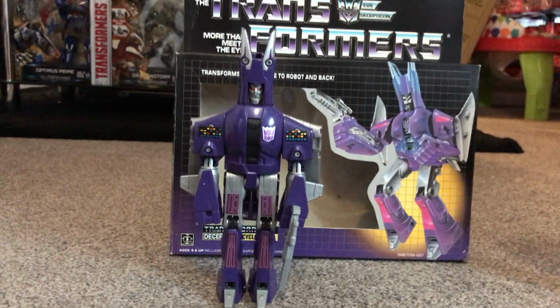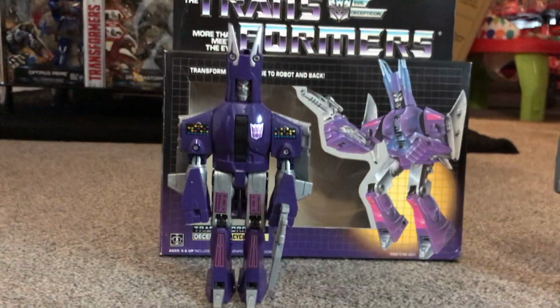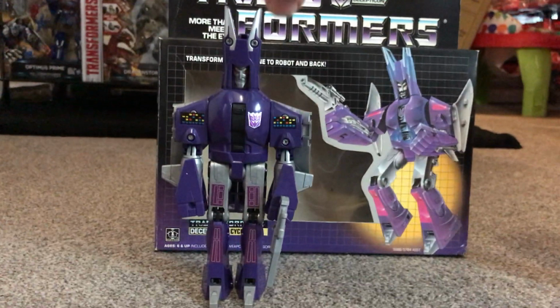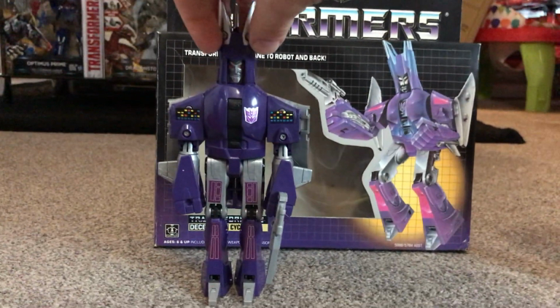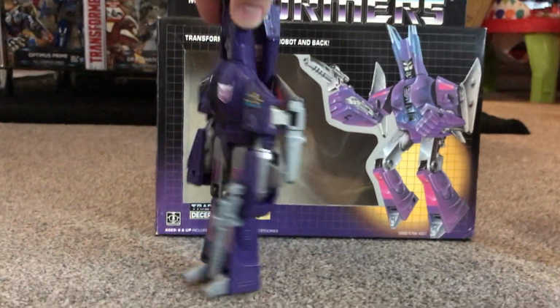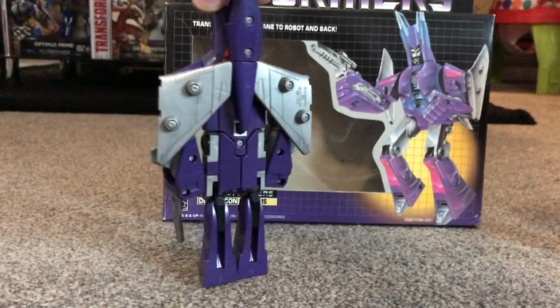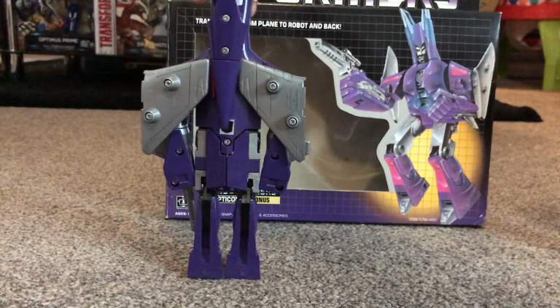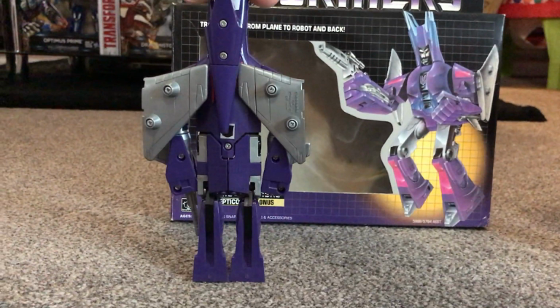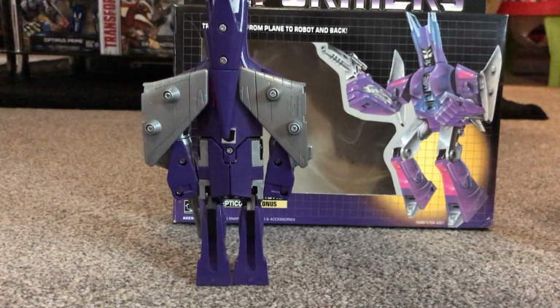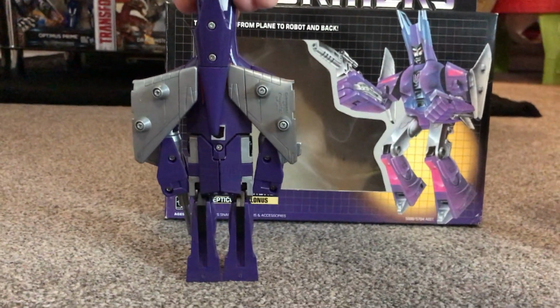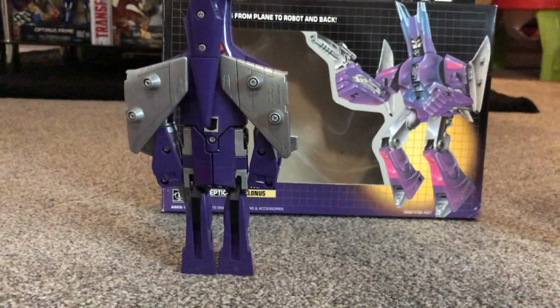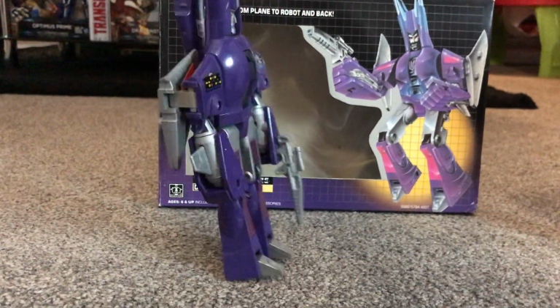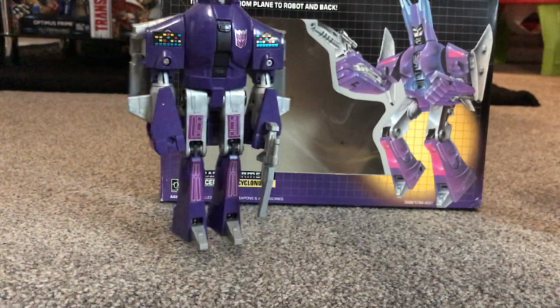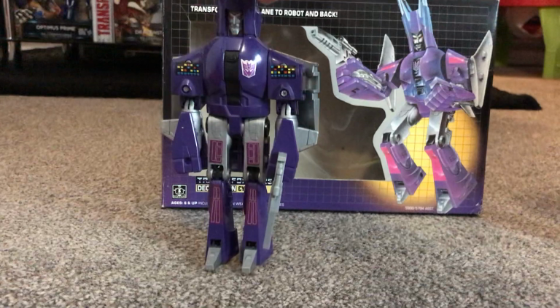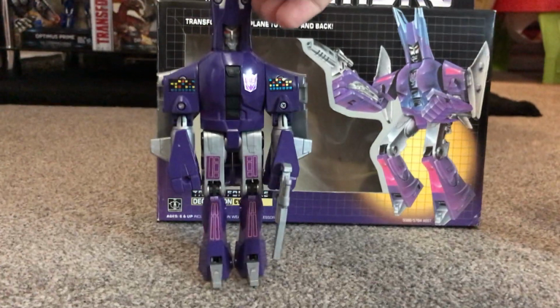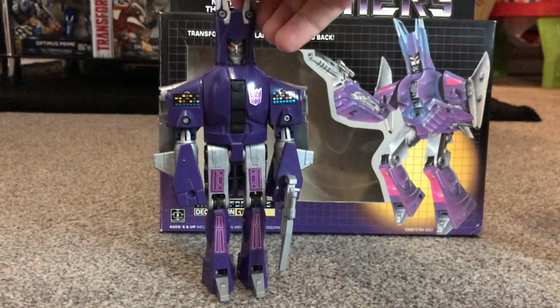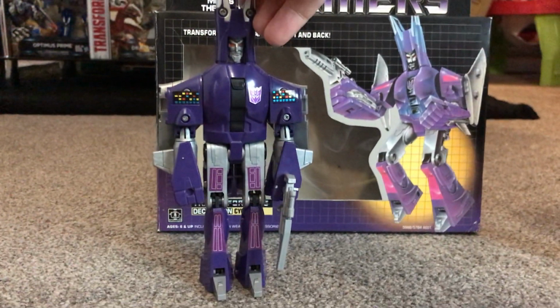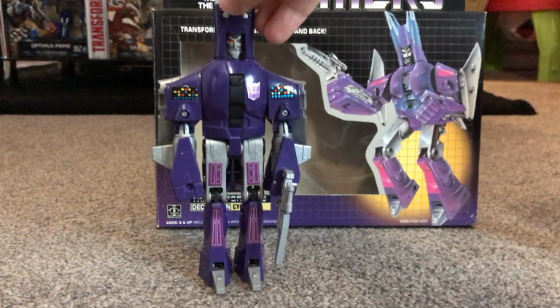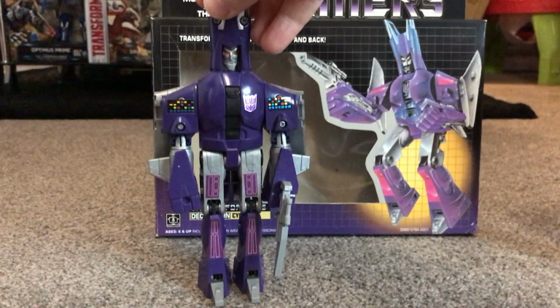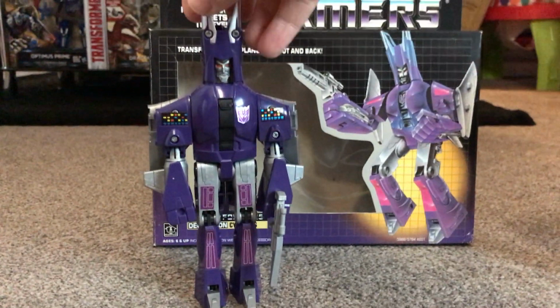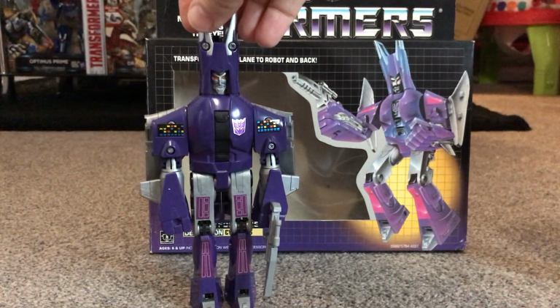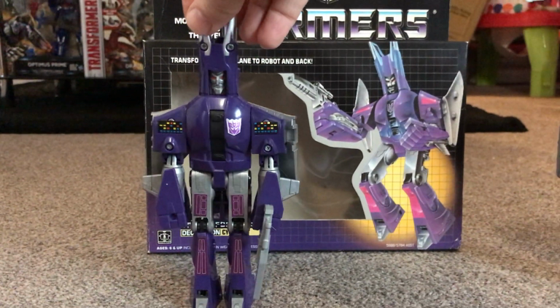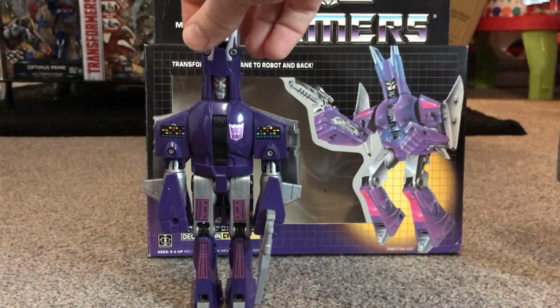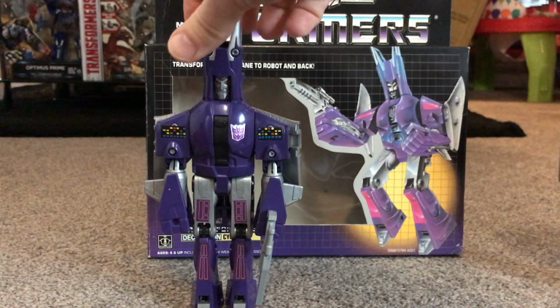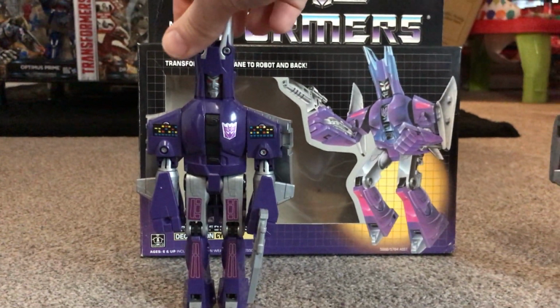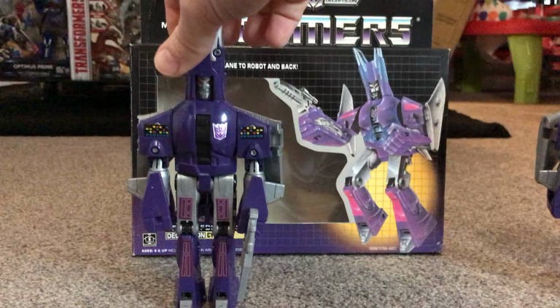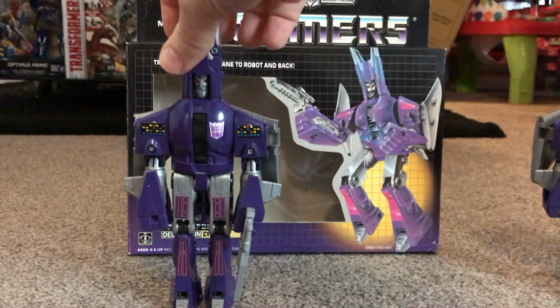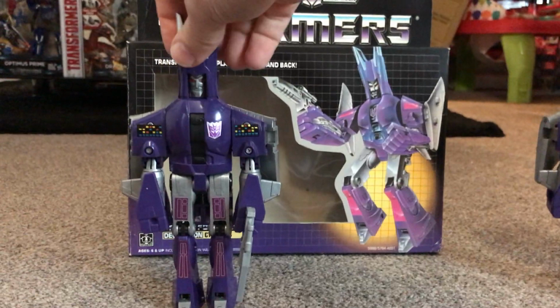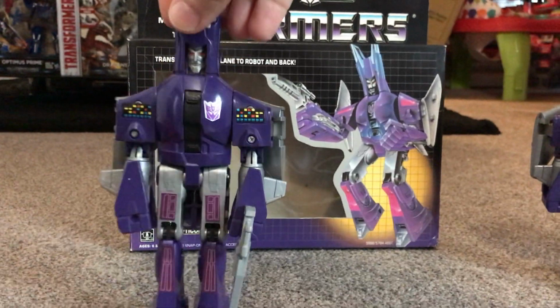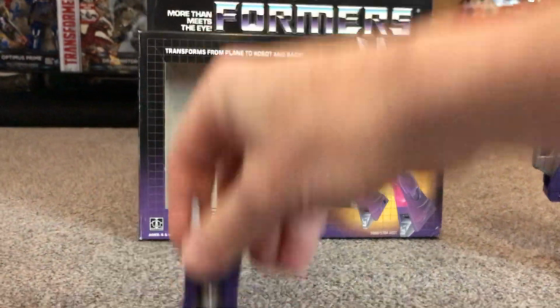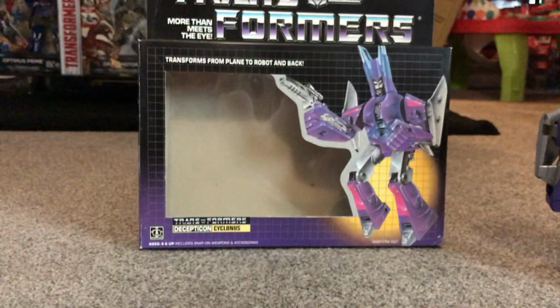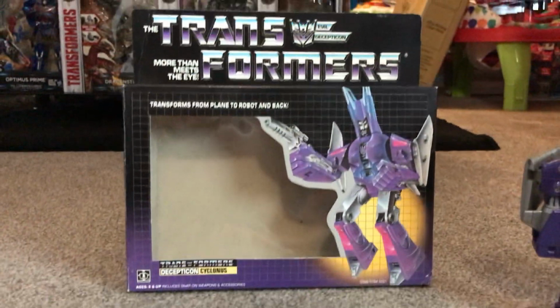Let's have a look at the figure. Nice, tall, stands well. Not much on the back — you can tell he's a jet there — but the figure is good. You can move the arms, you can move the legs. A really popular figure with the fandom.